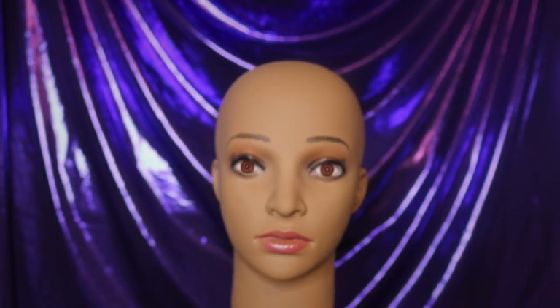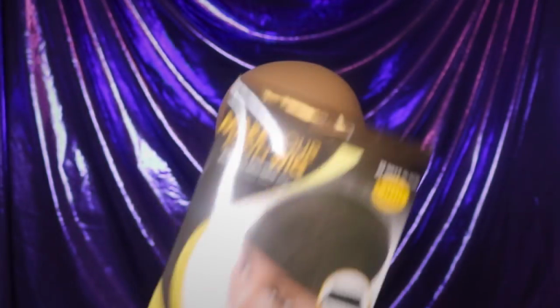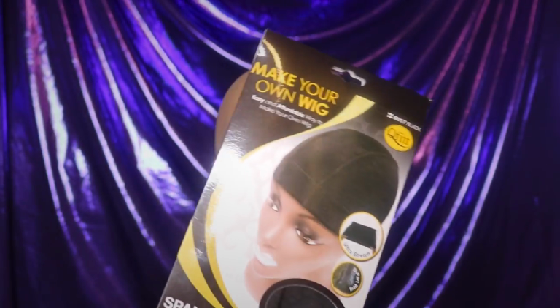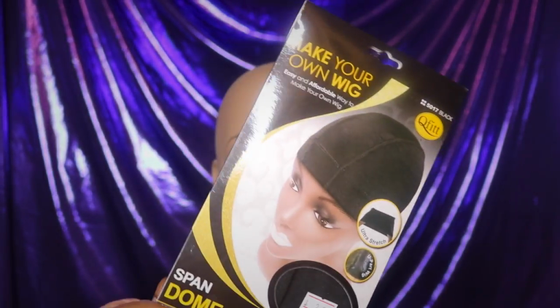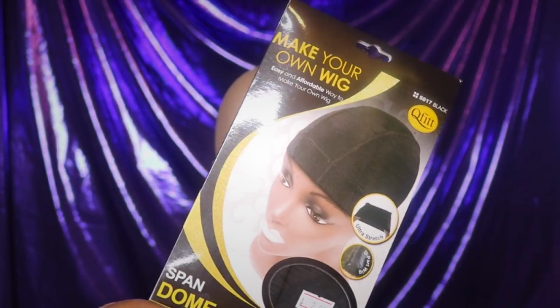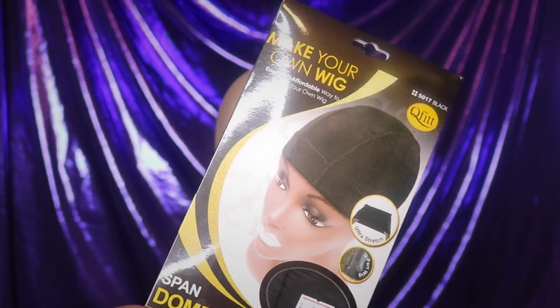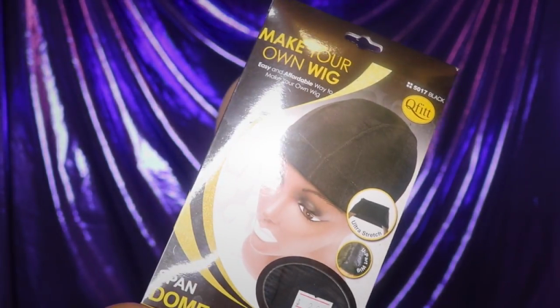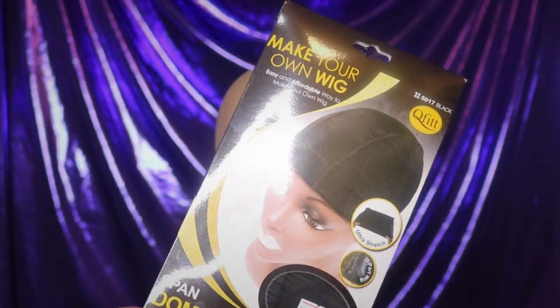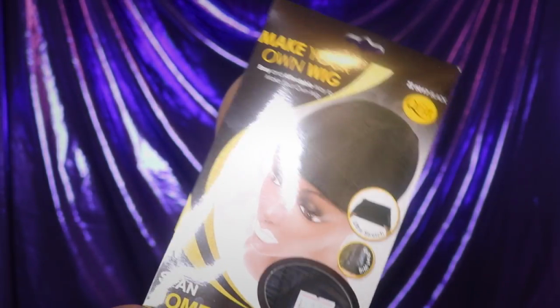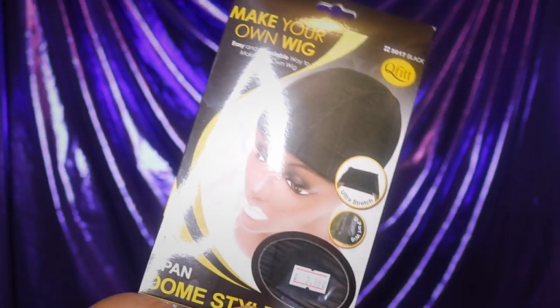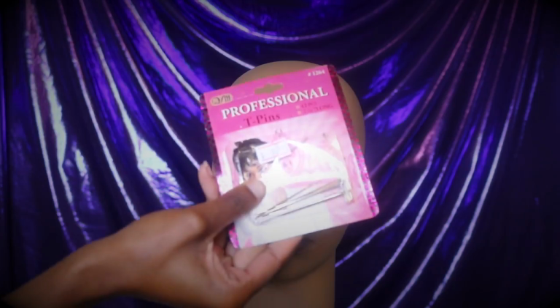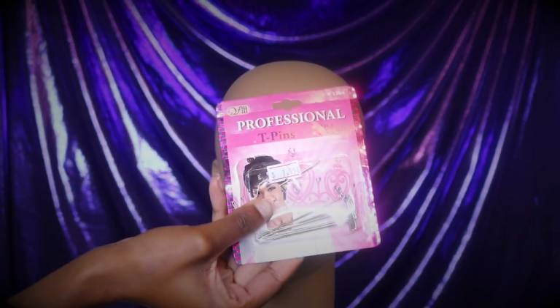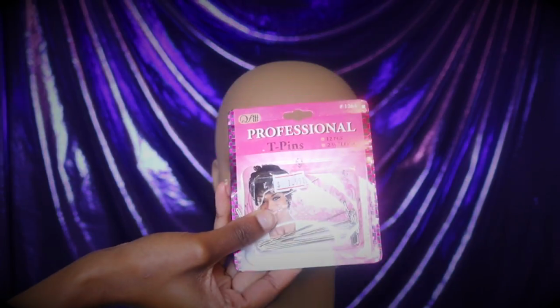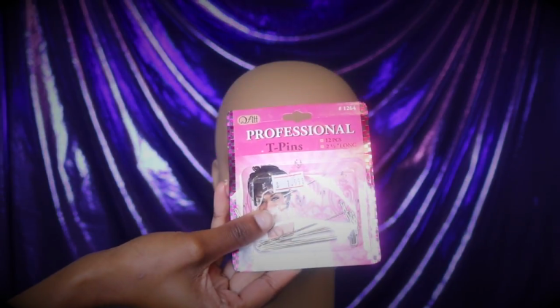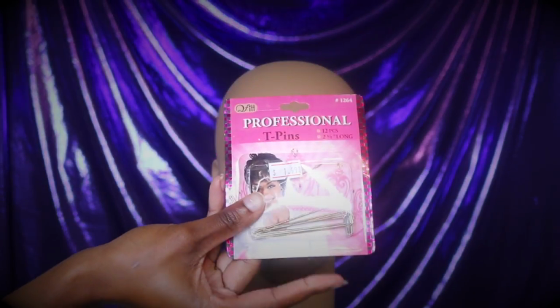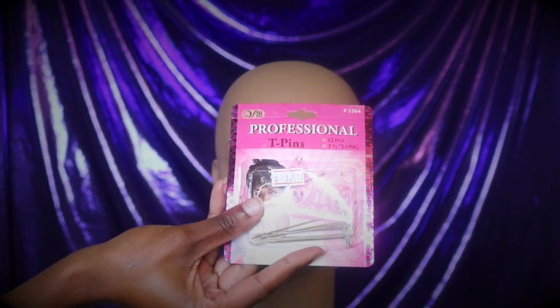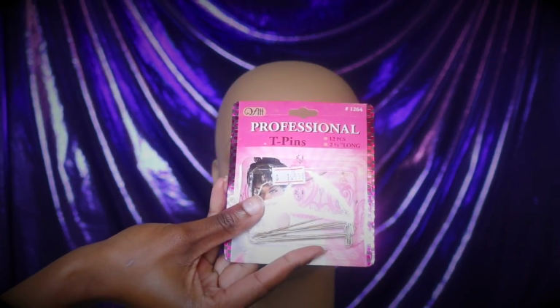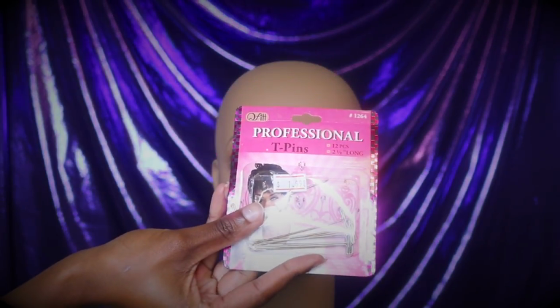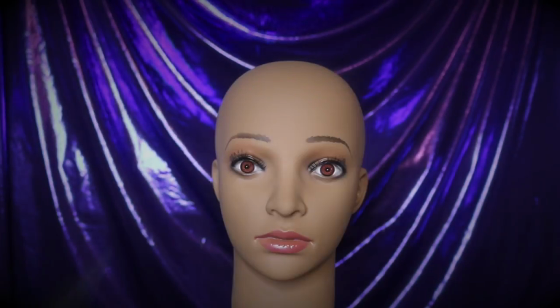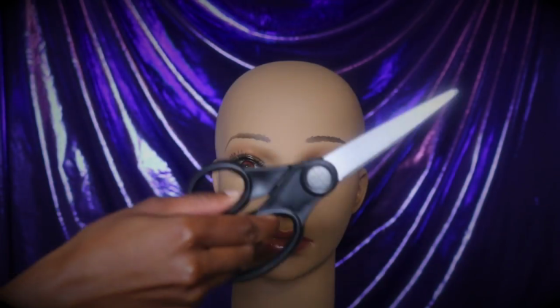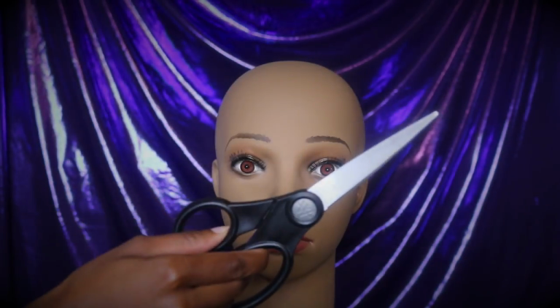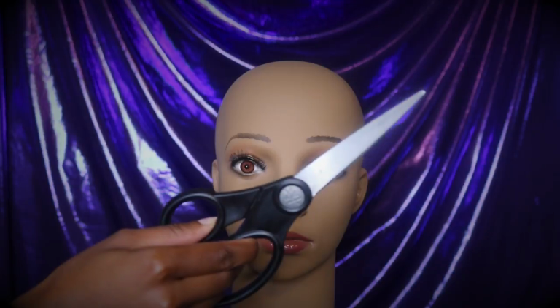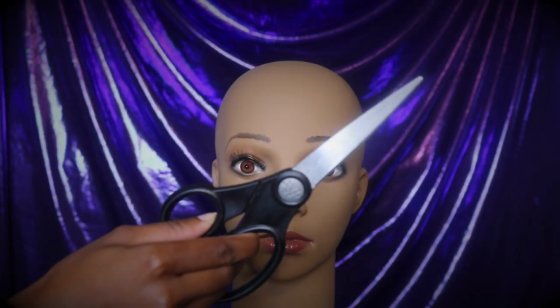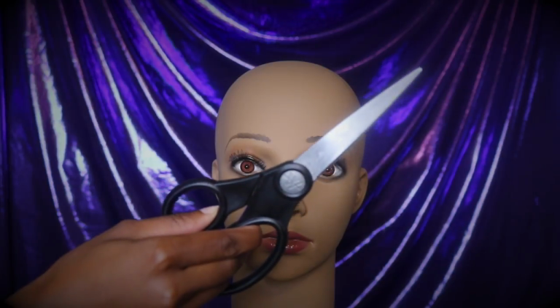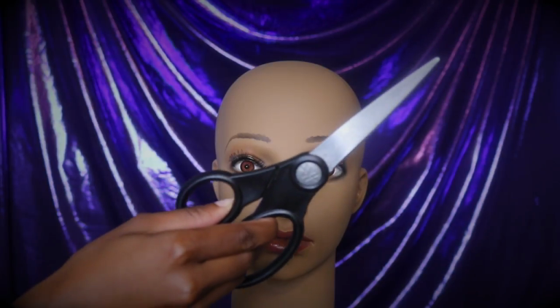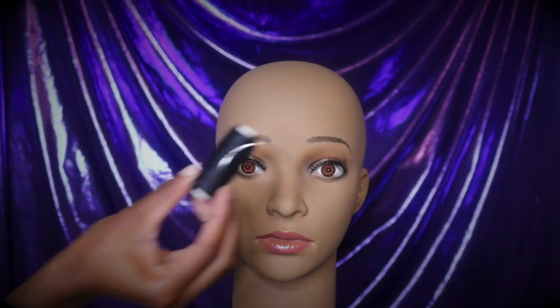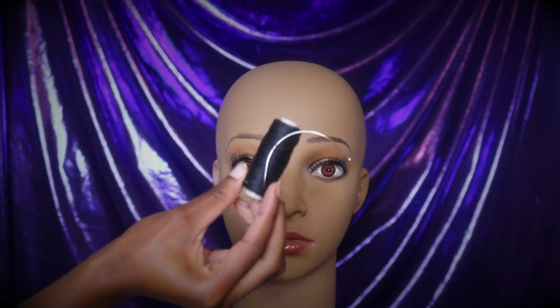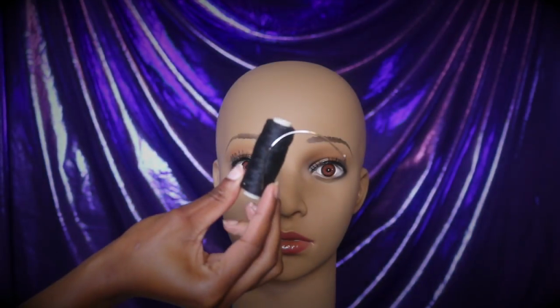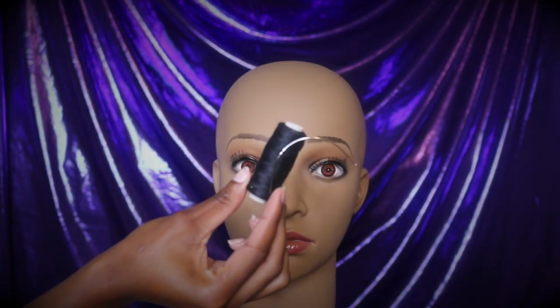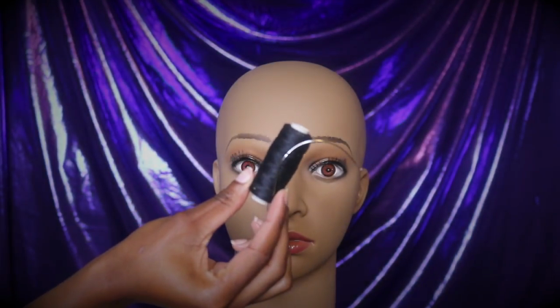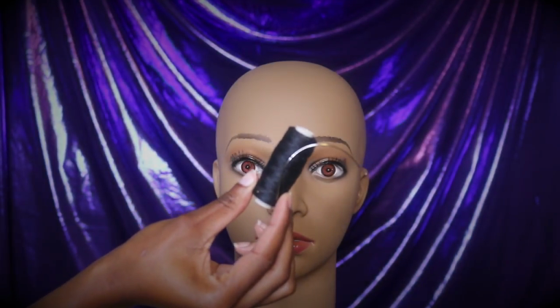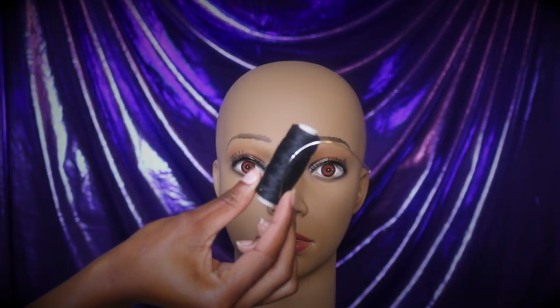Let's get into what you'll be needing to create your wig. First, you'll need a dome cap. You'll also need some T-pins, a pair of scissors, and needle and thread, of course.